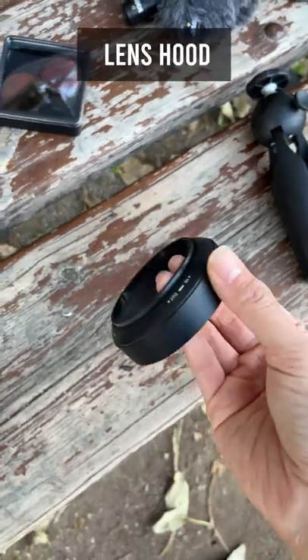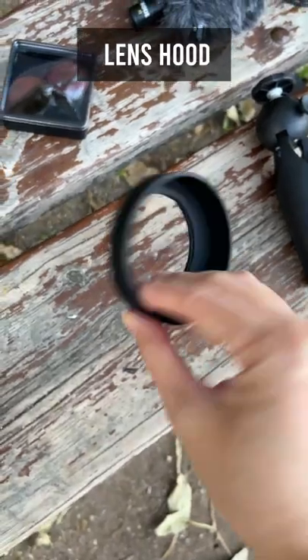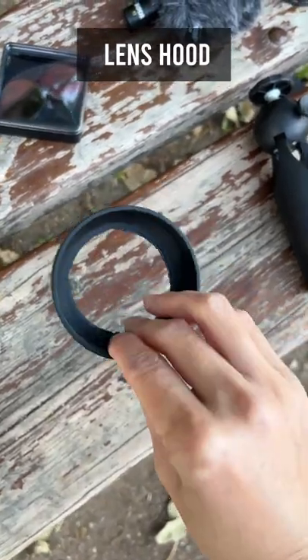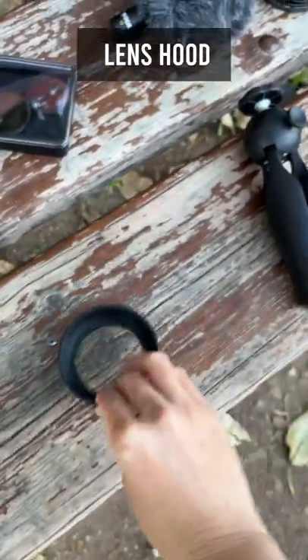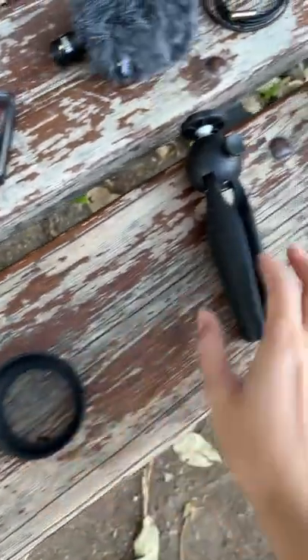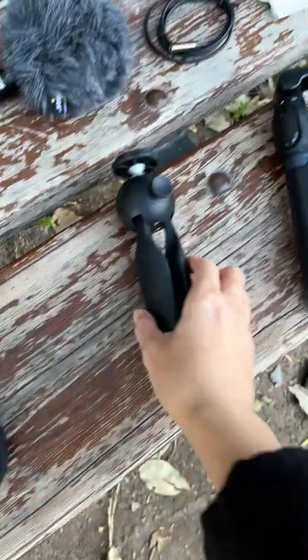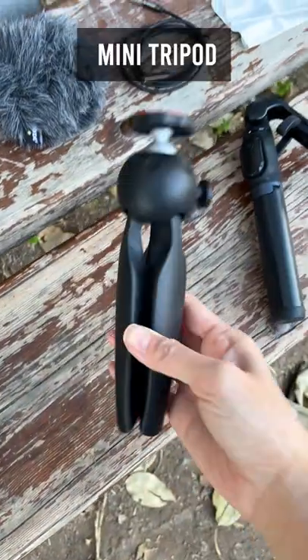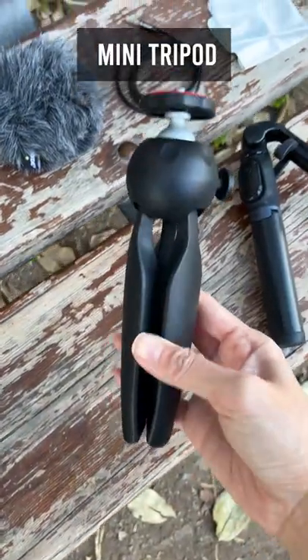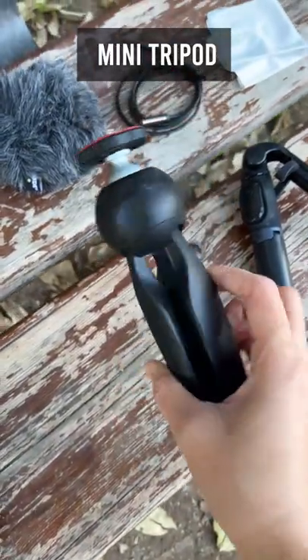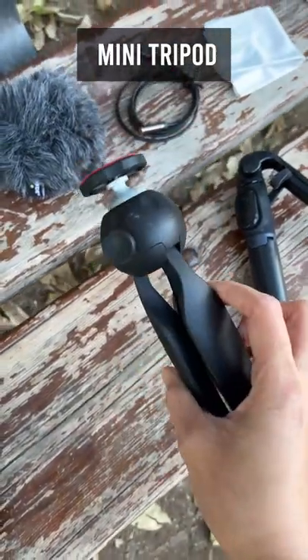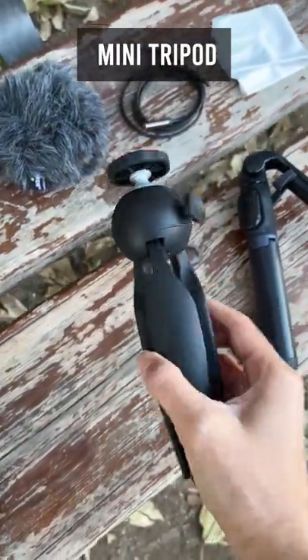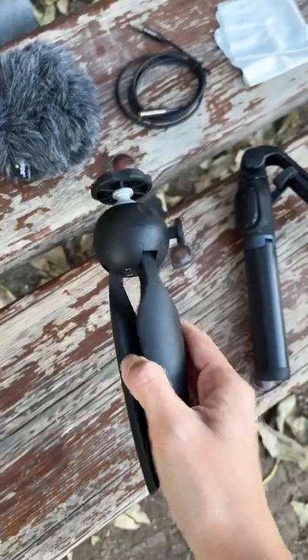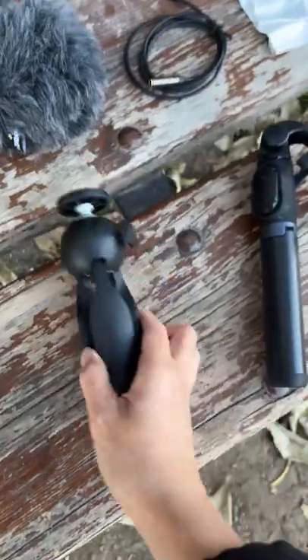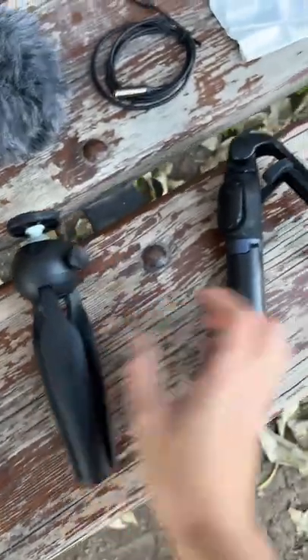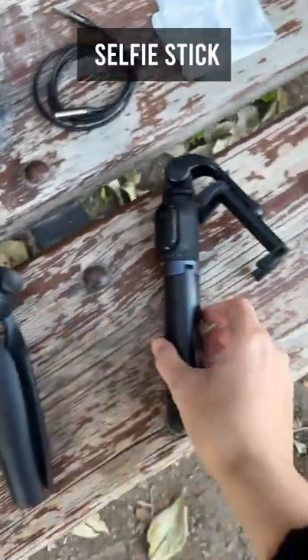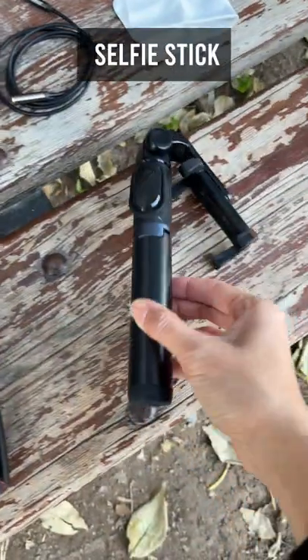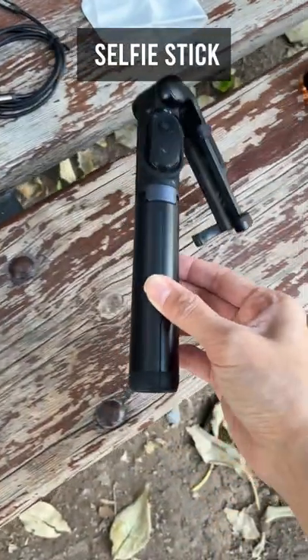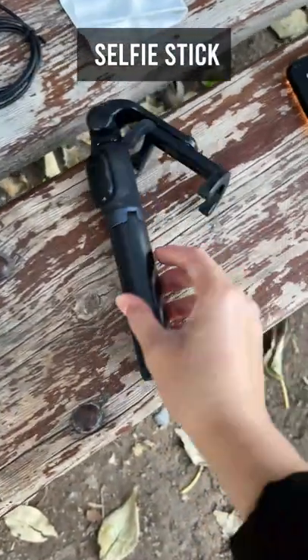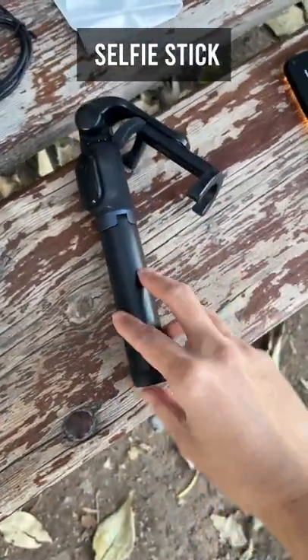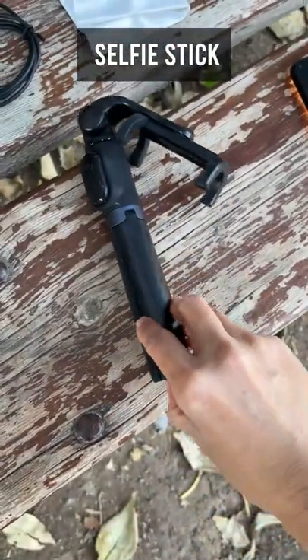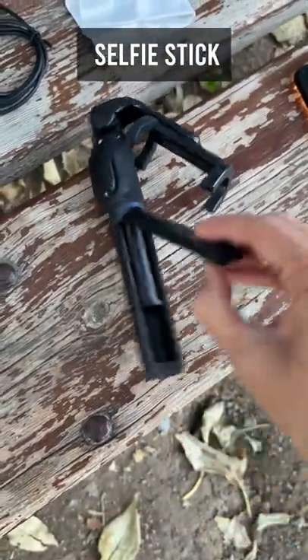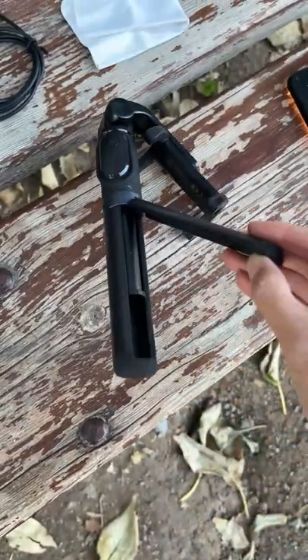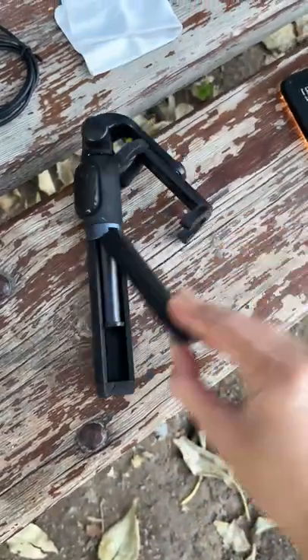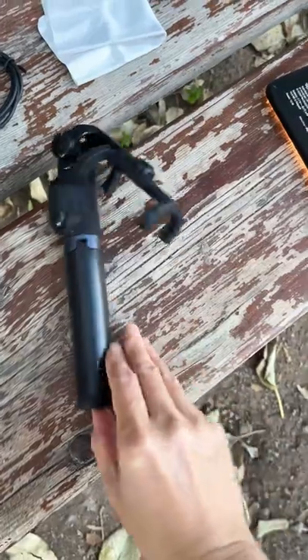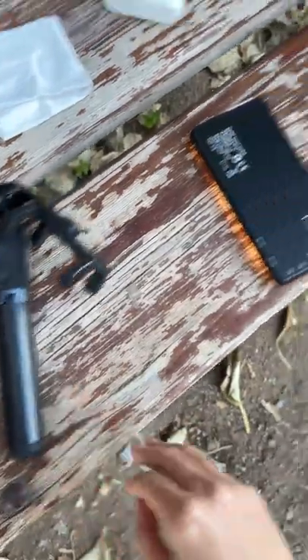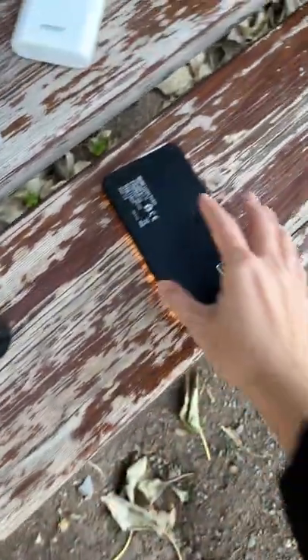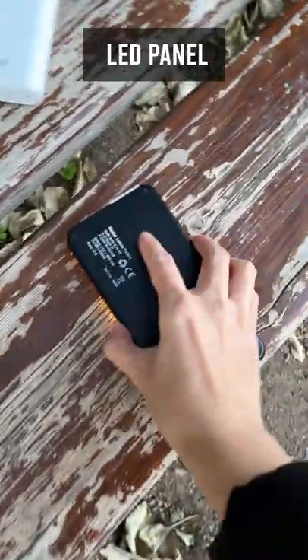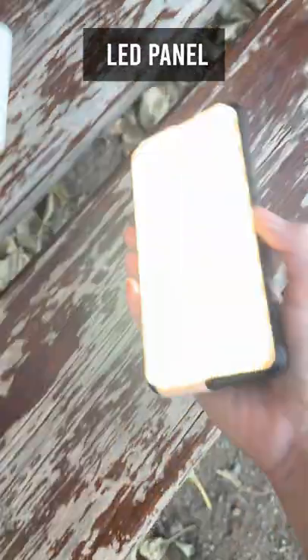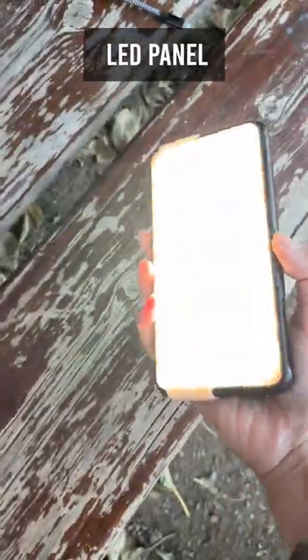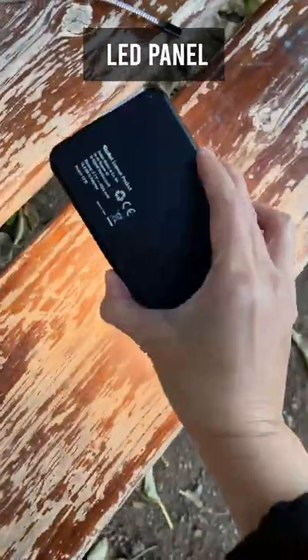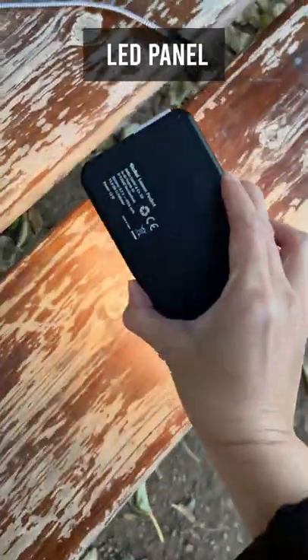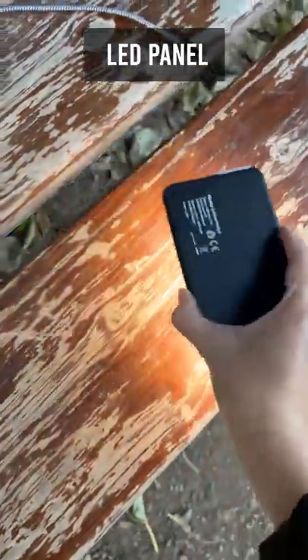A lens hood to reduce glare, a mini tiny tripod with a ball head. Oh, I found this selfie stick on a rock one day — it's not perfect, but it's free. An LED light panel; I have a couple of them but usually just take one with me.